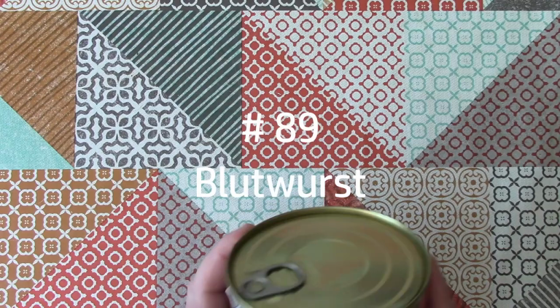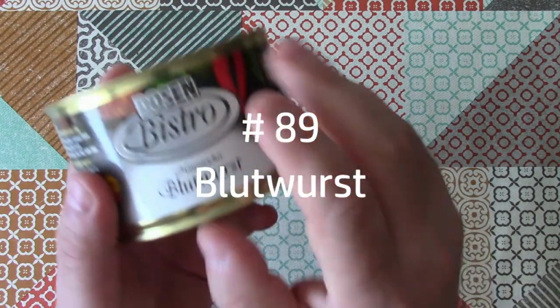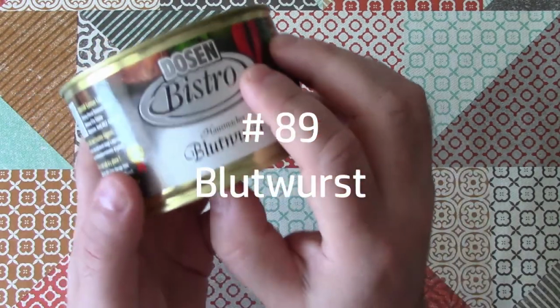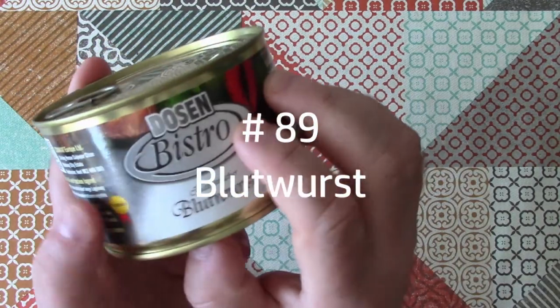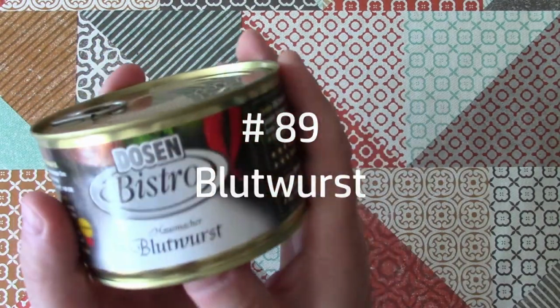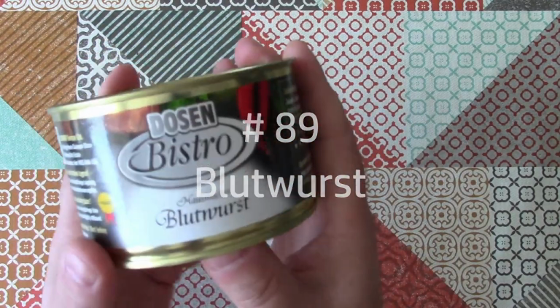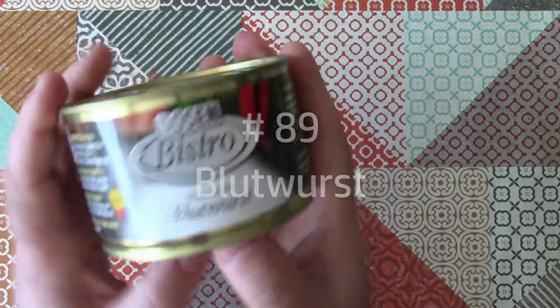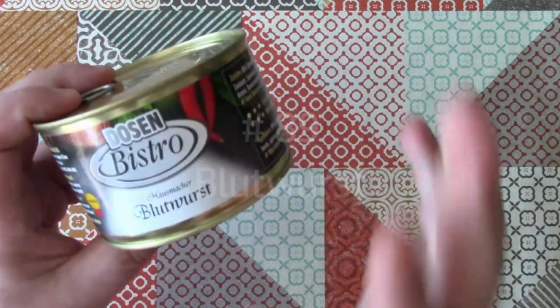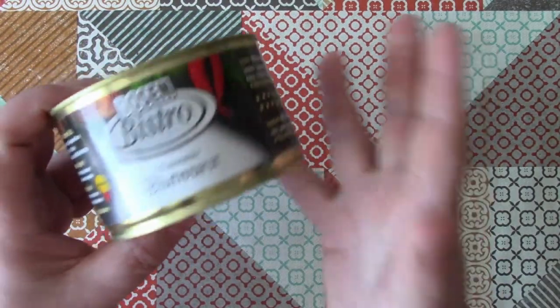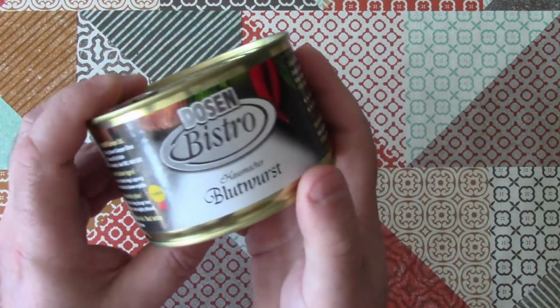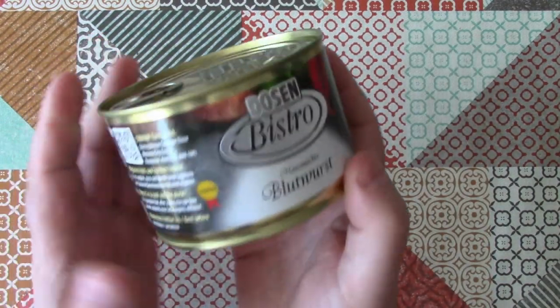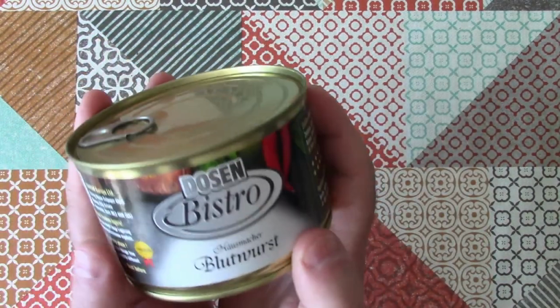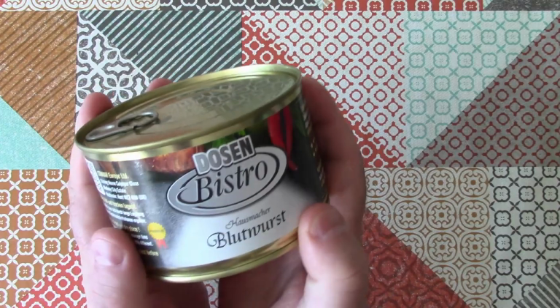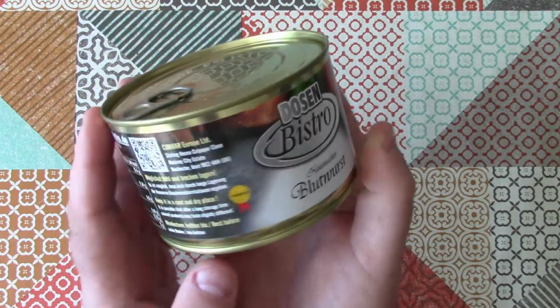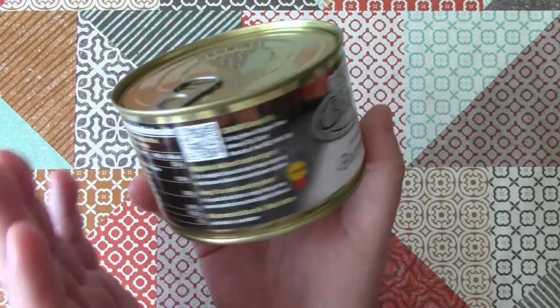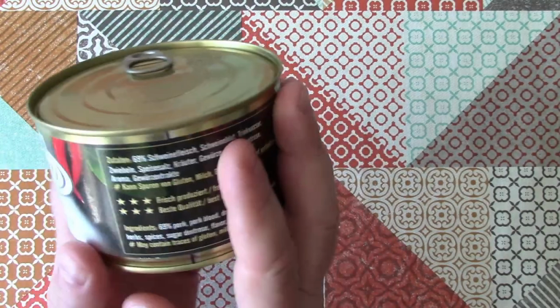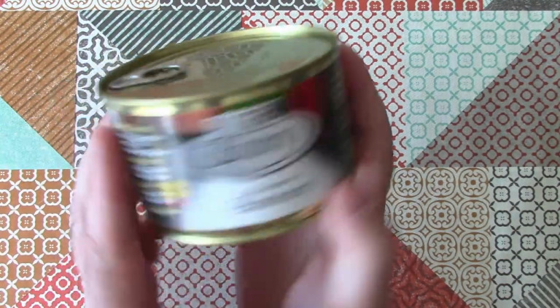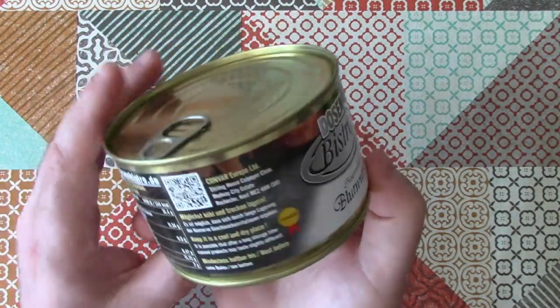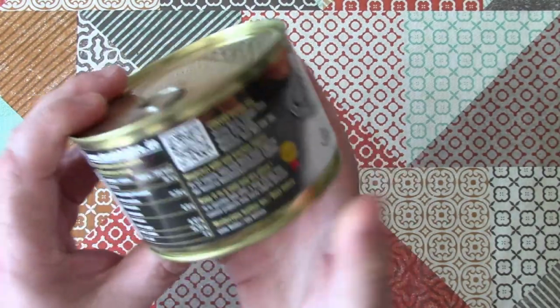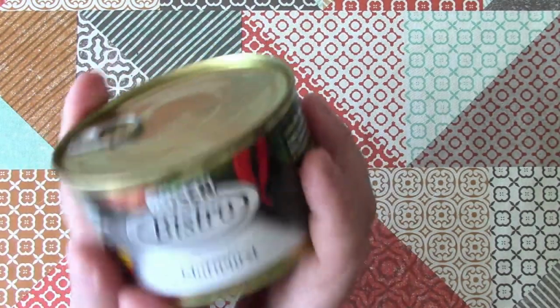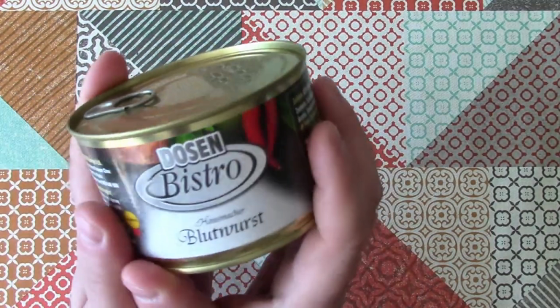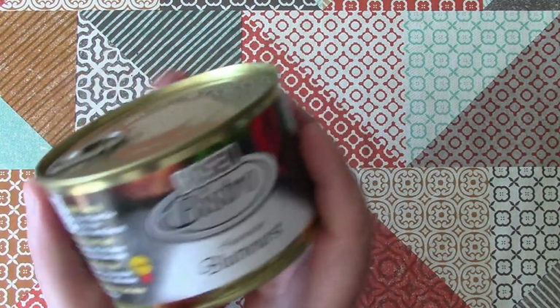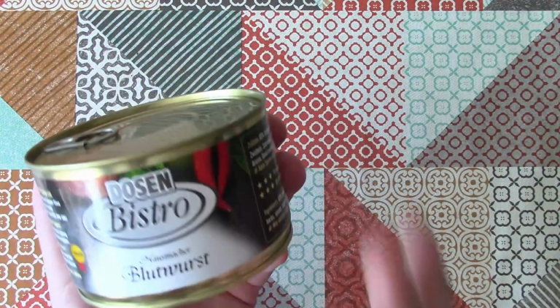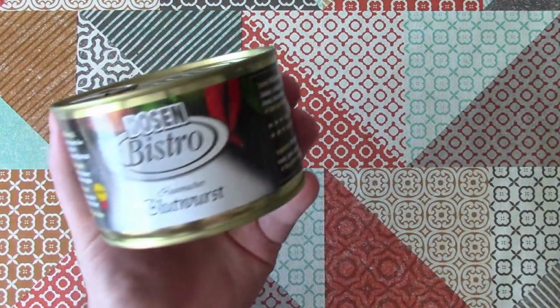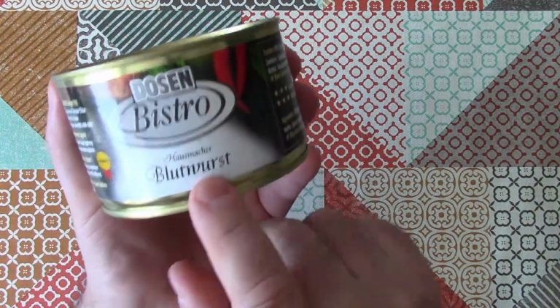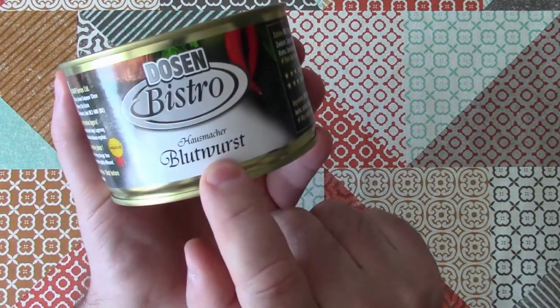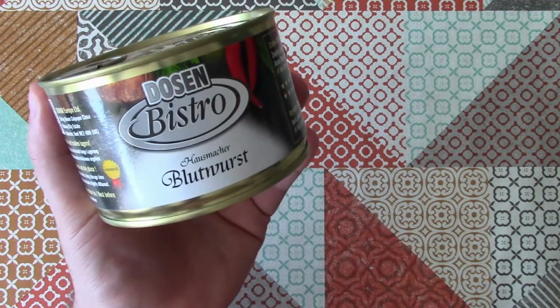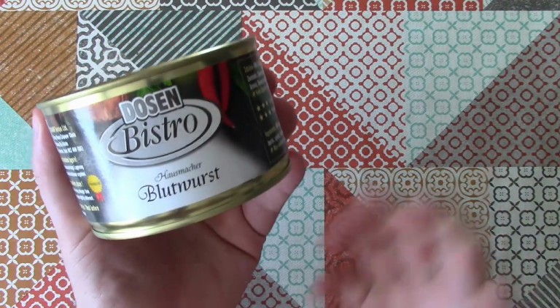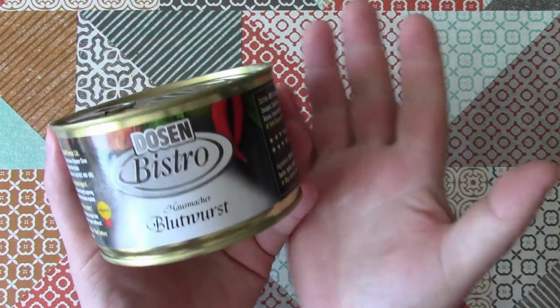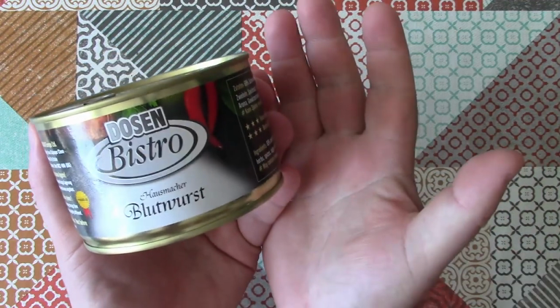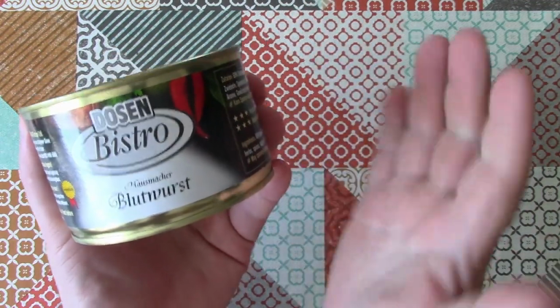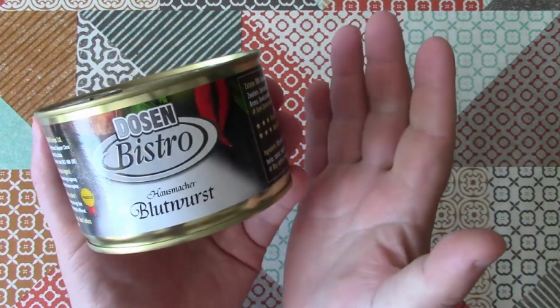This came from Dose and Bistro, which is the kind of house brand for Conserver.de canned foods — I'll put a link in the video description. This is Blood Sausage, or as I know it, Black Pudding.